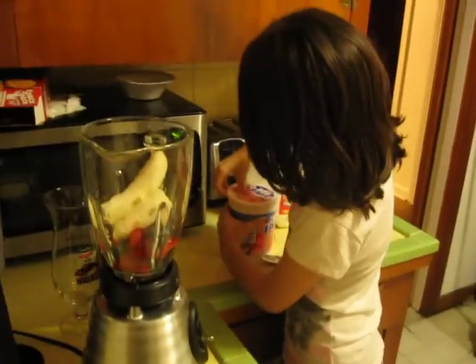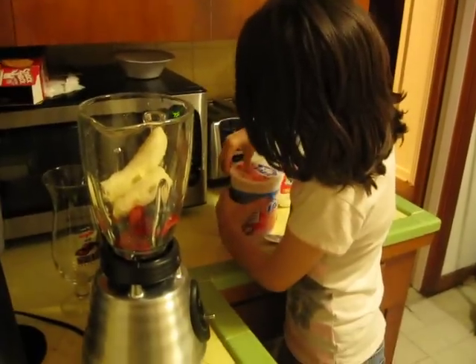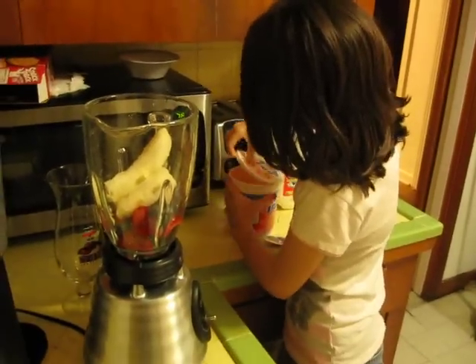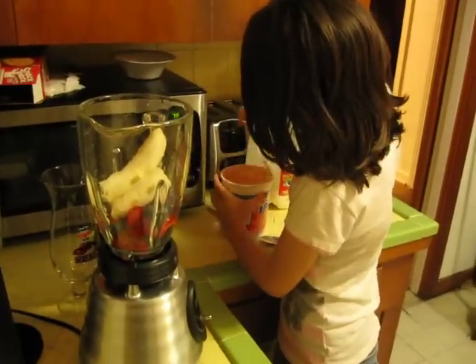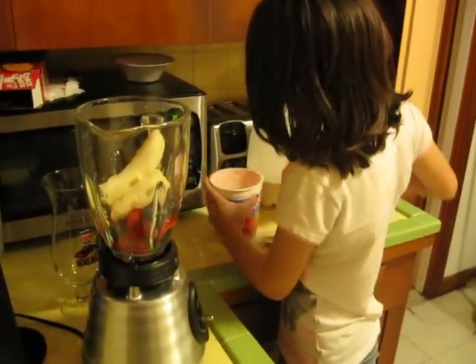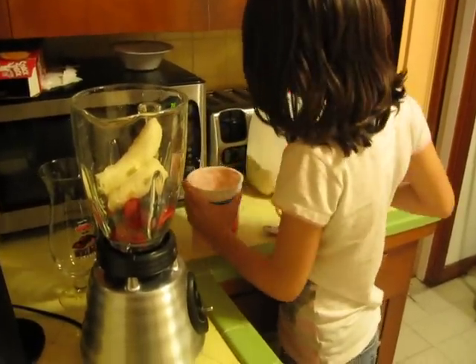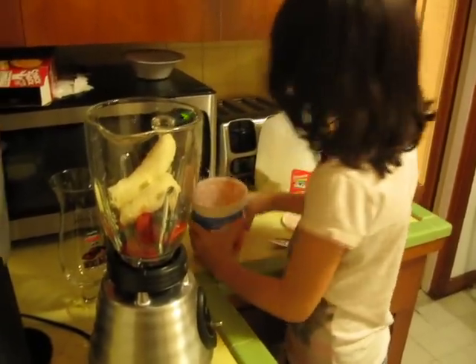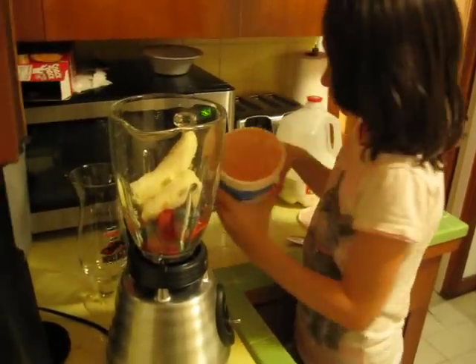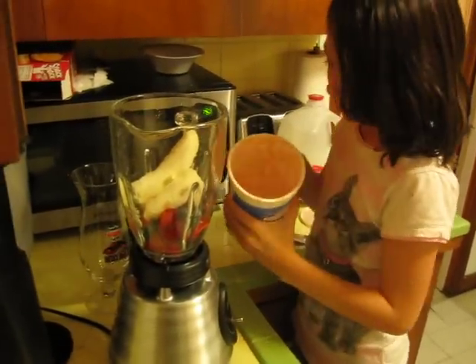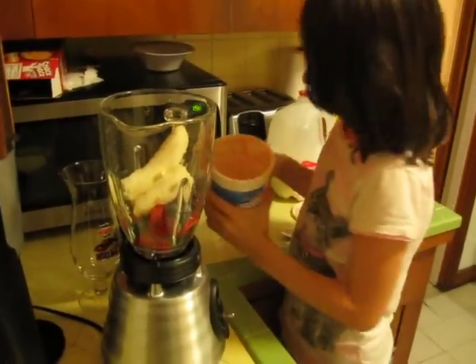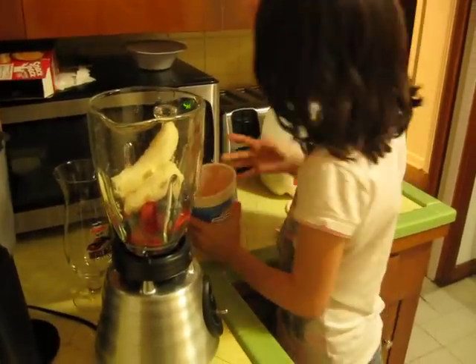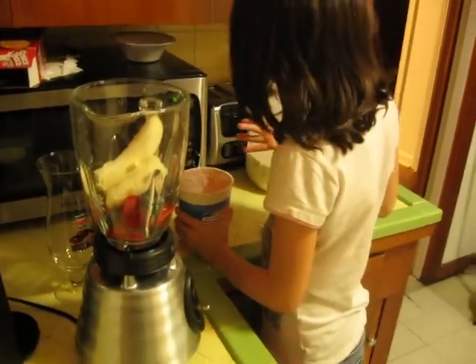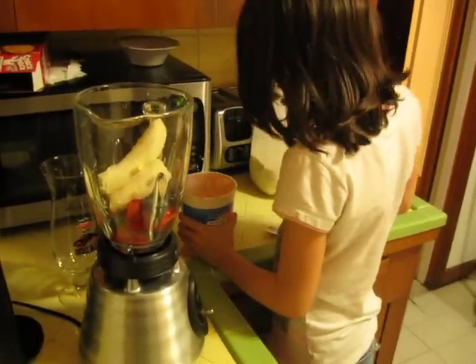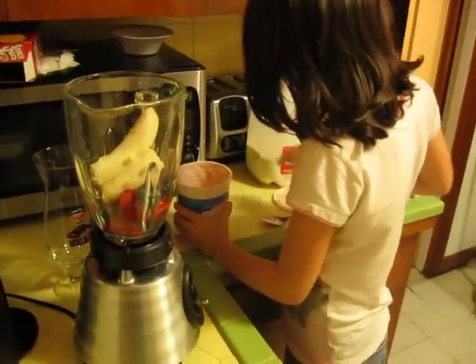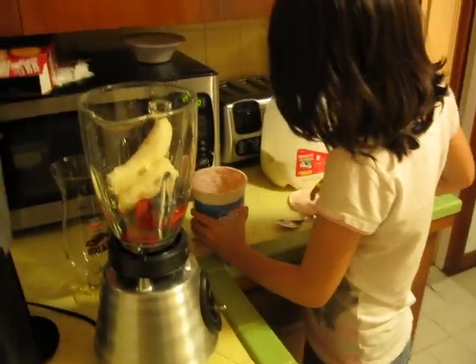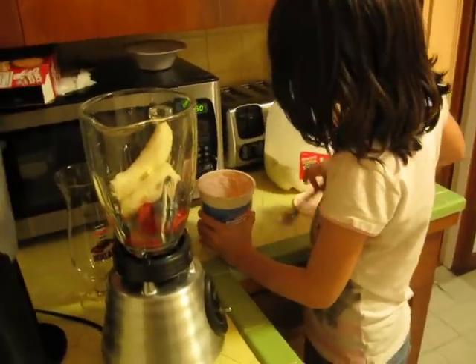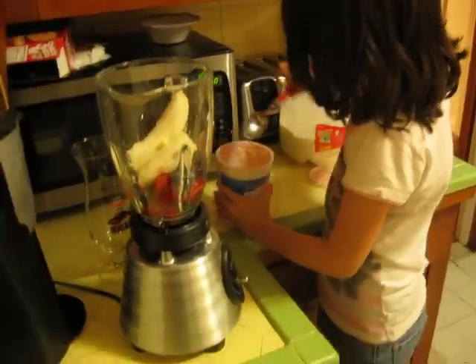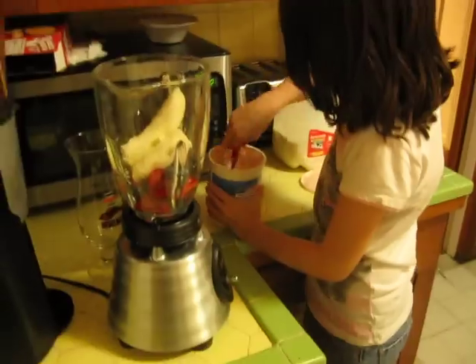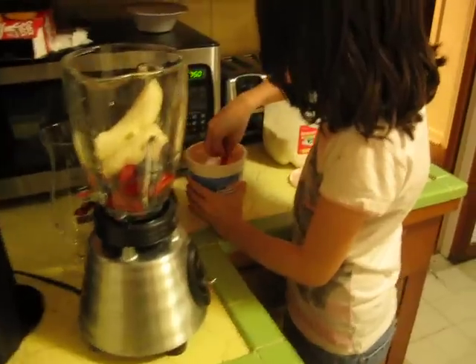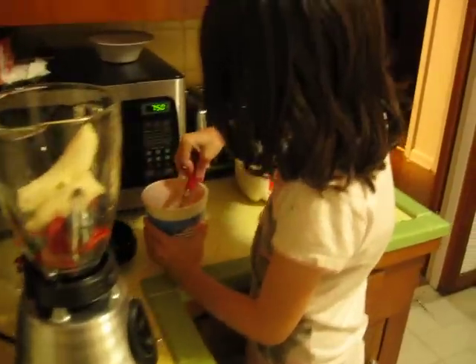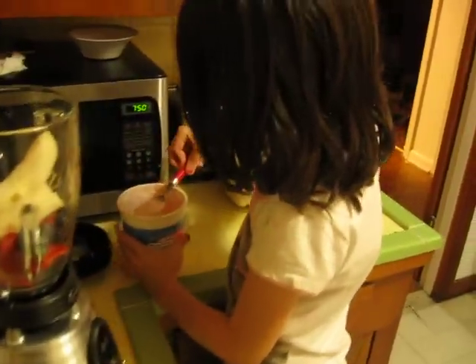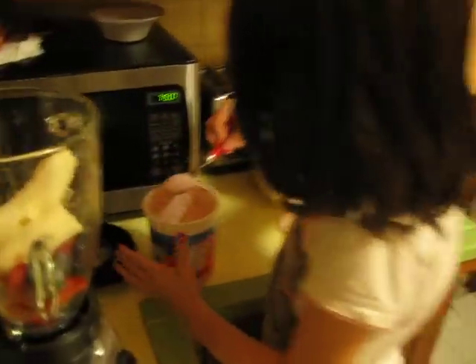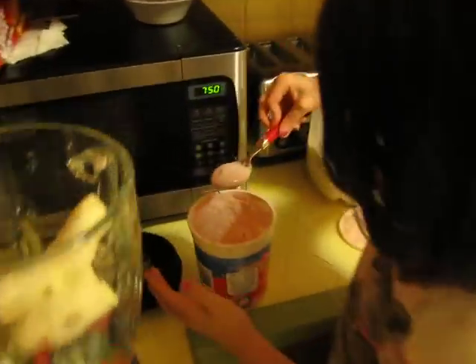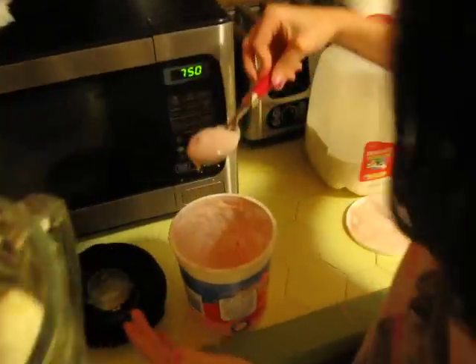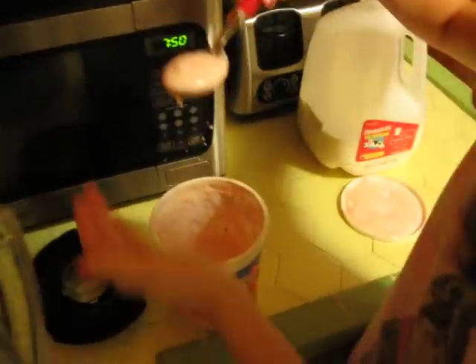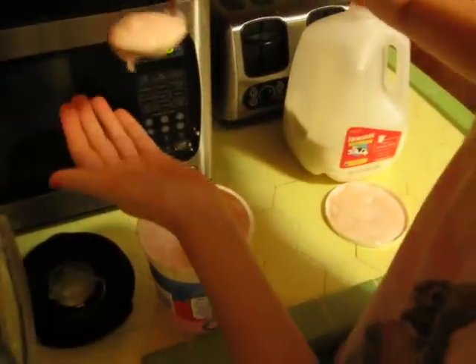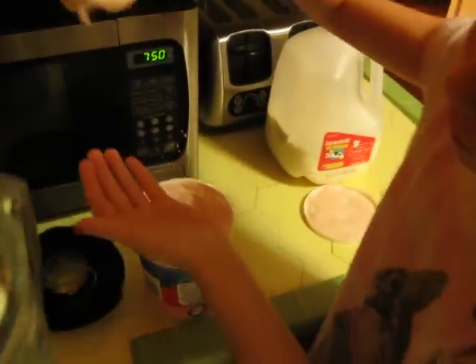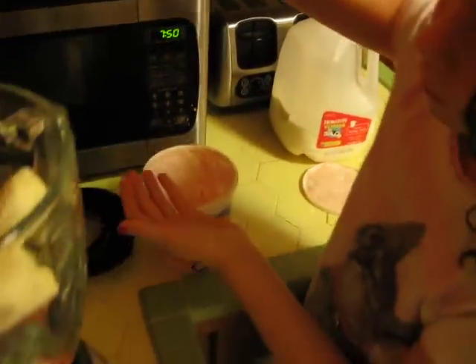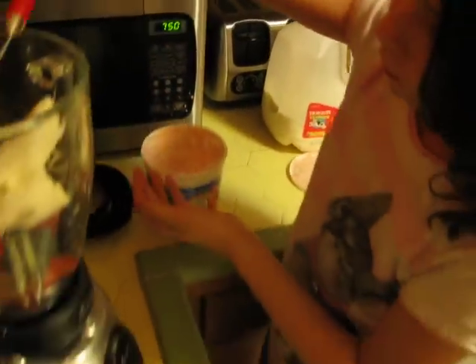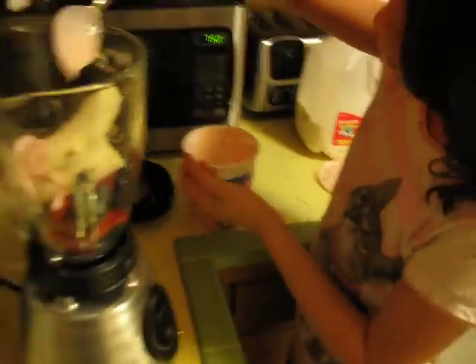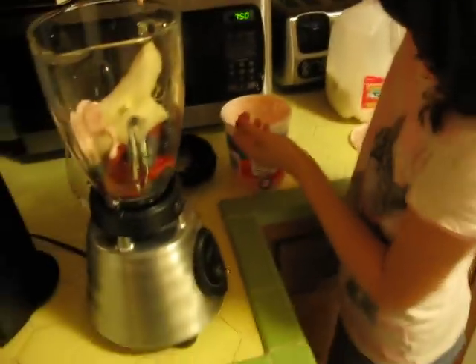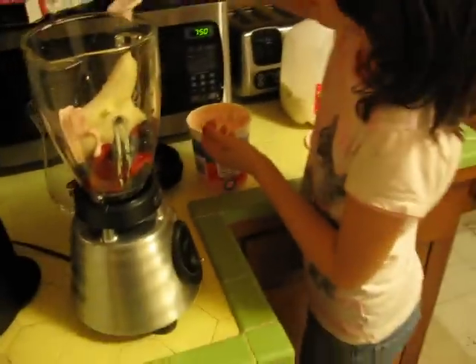How much do we have left? Emily just showed me this — I've never had it before. Just dump the whole bucket in there.